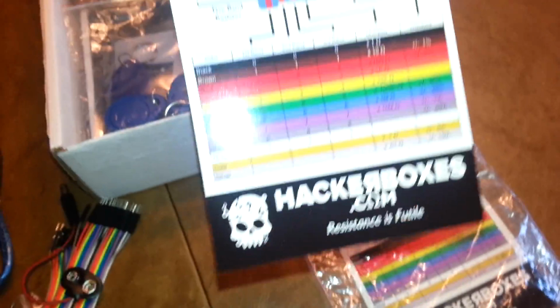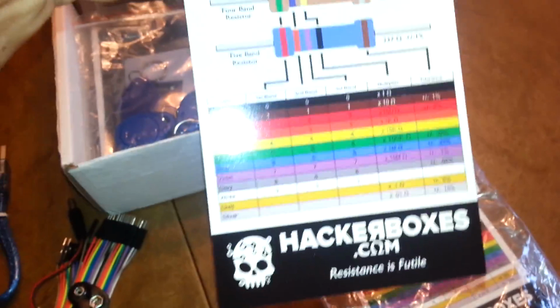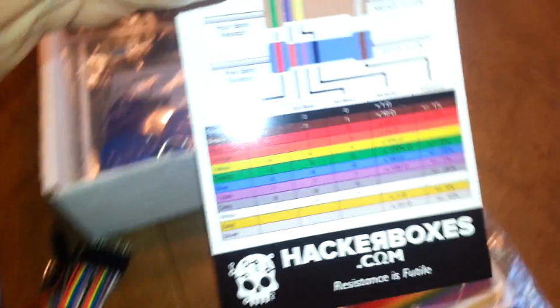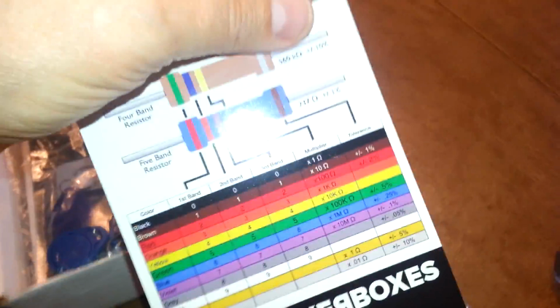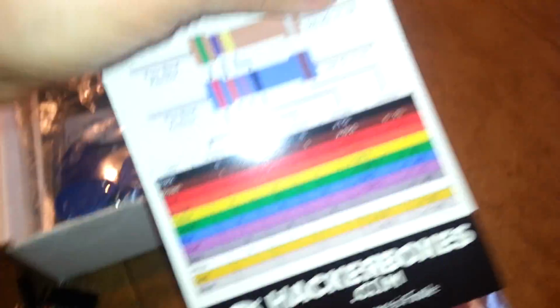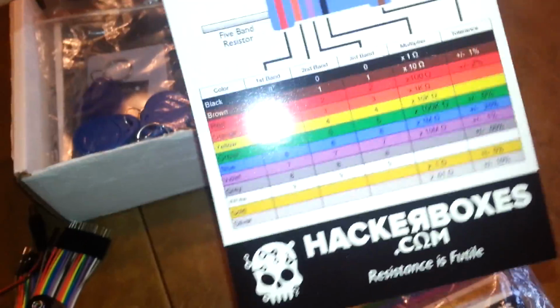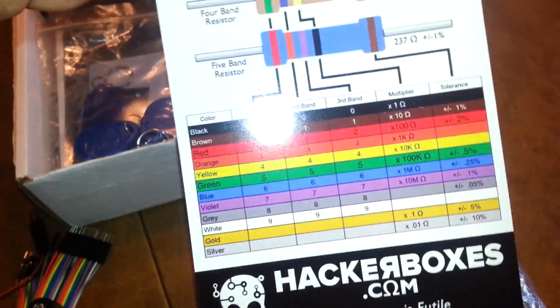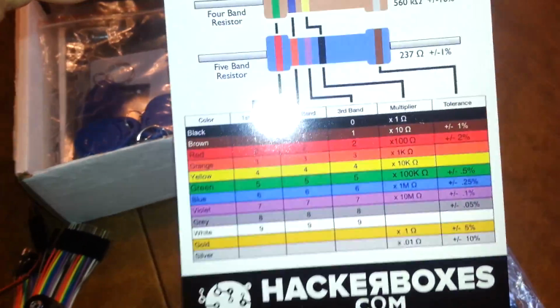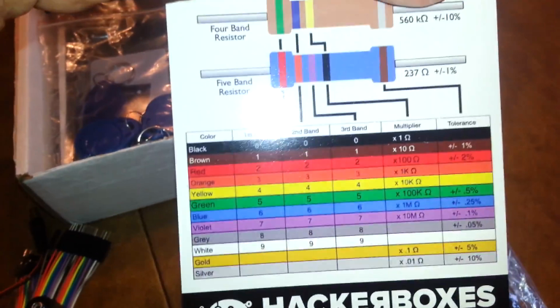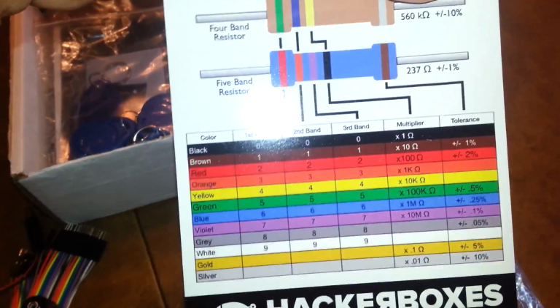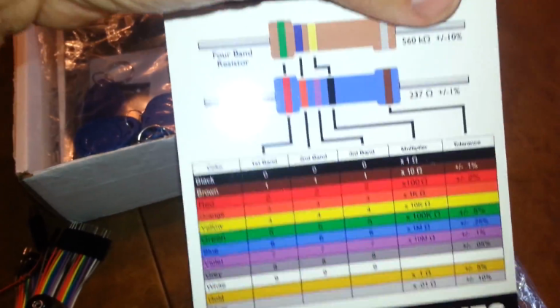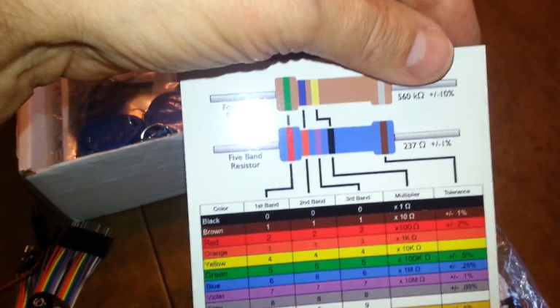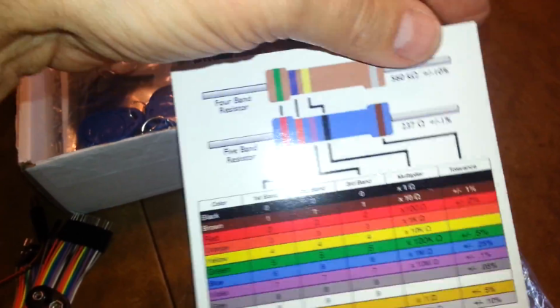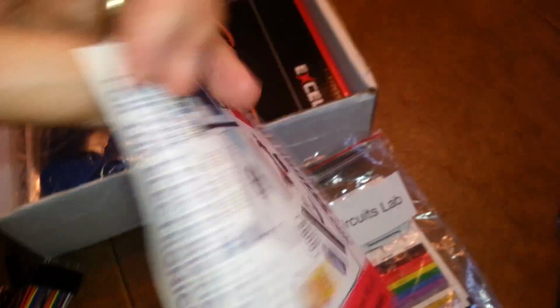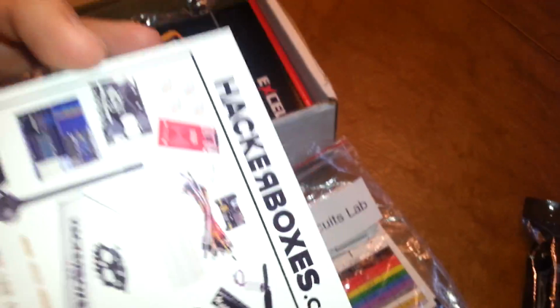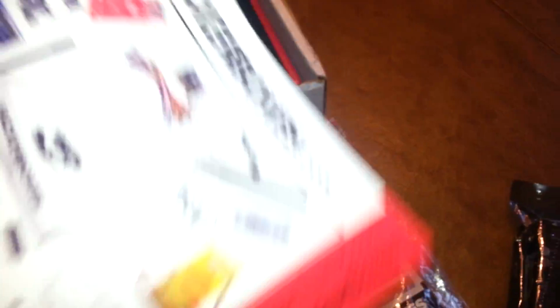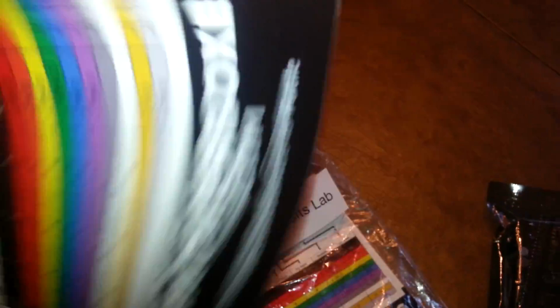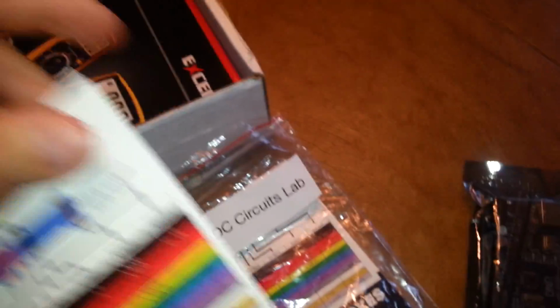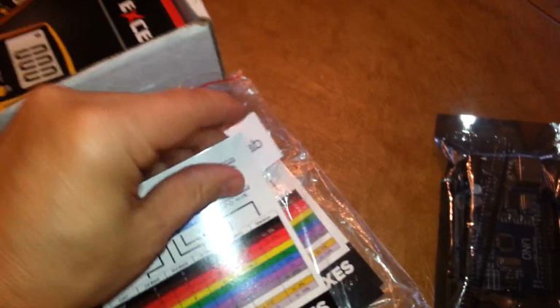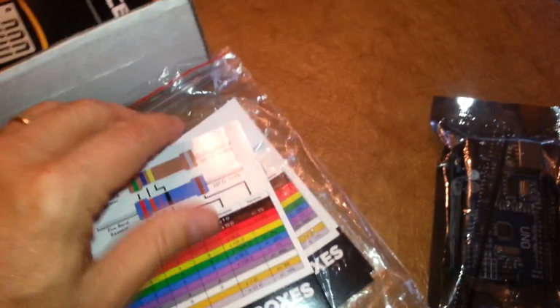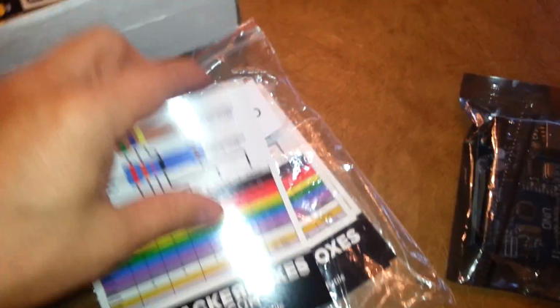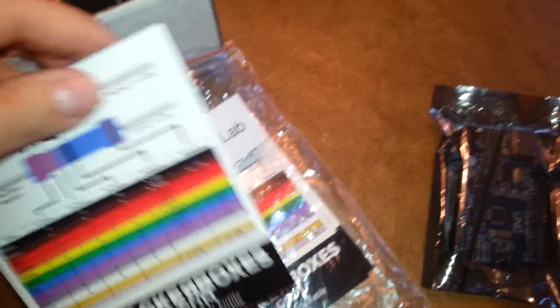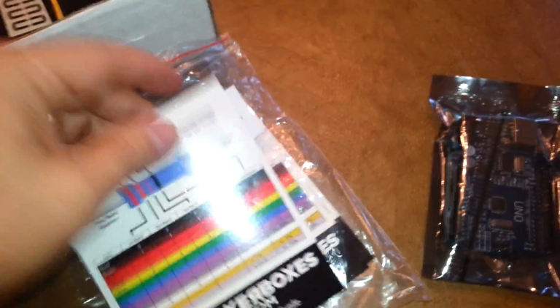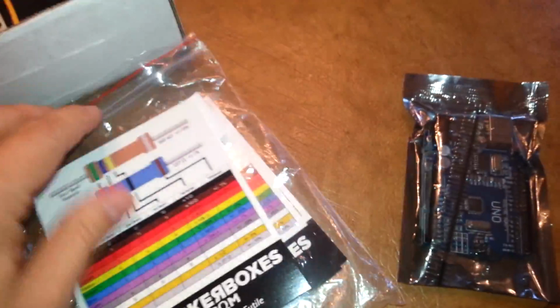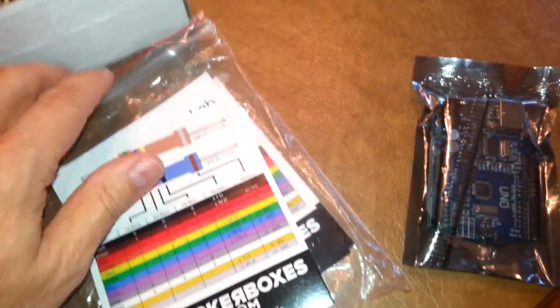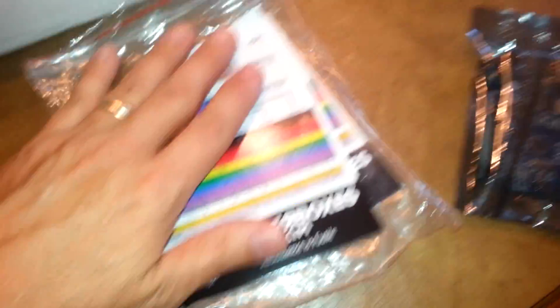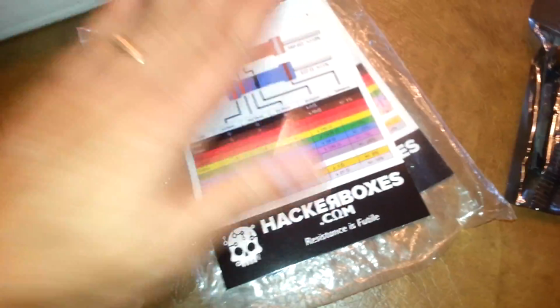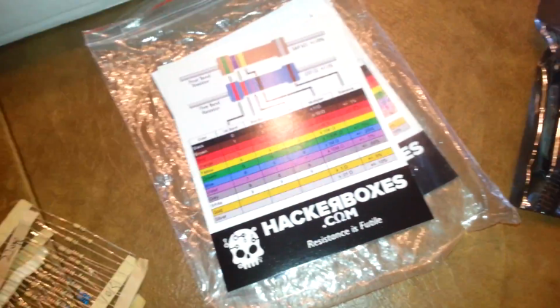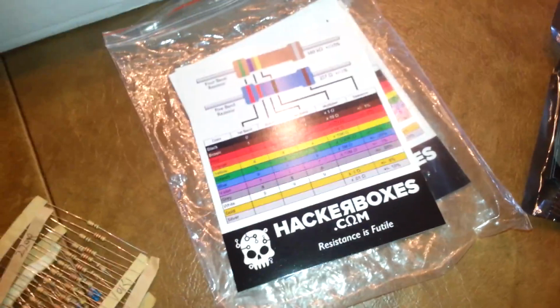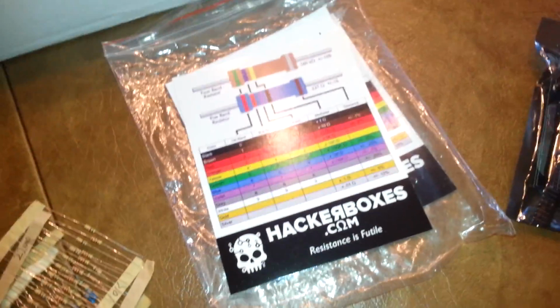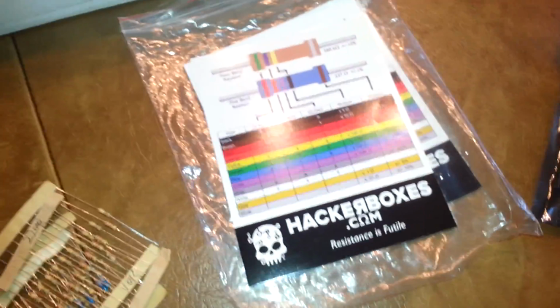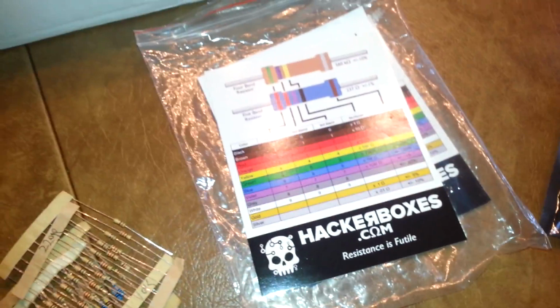We've got some resistor color charts — very handy things to have. There's a little HackerBox branding on there as well. Very good.